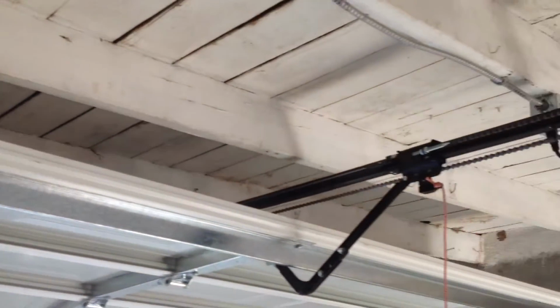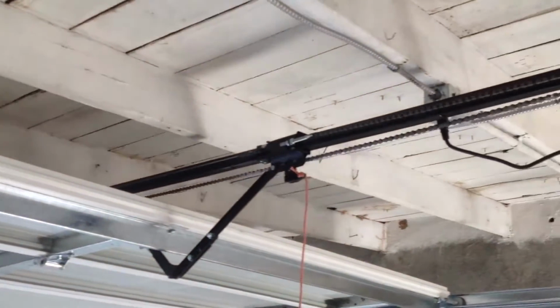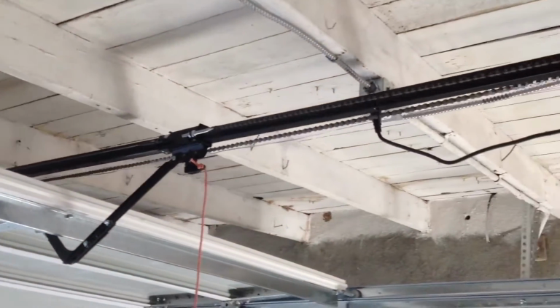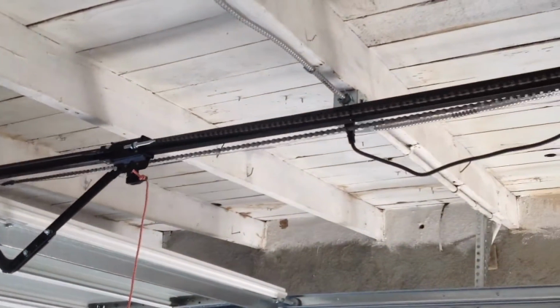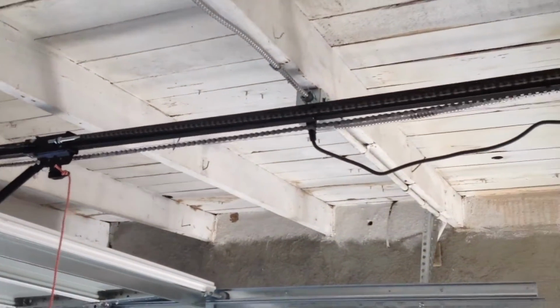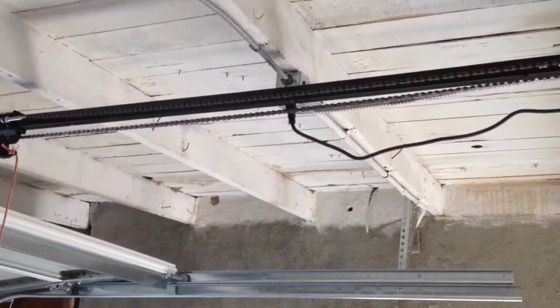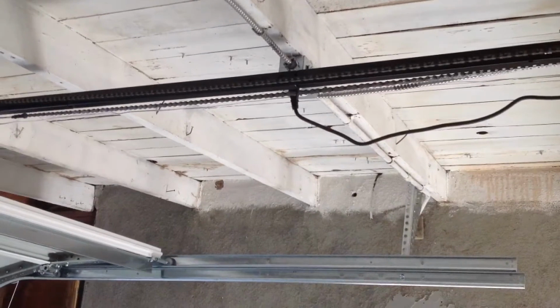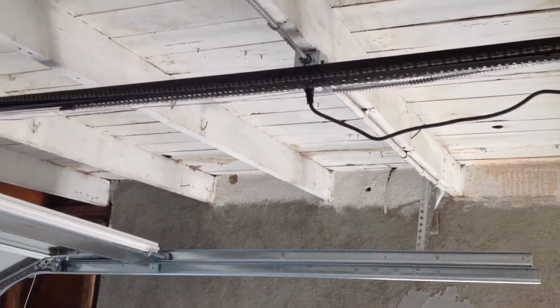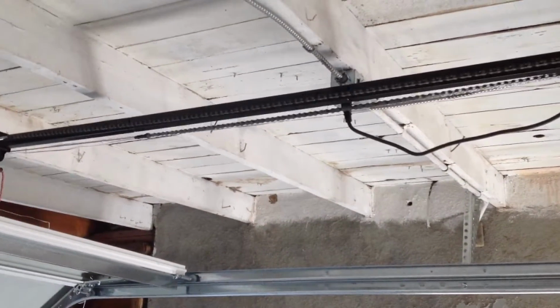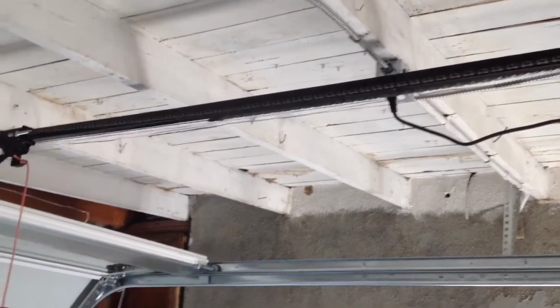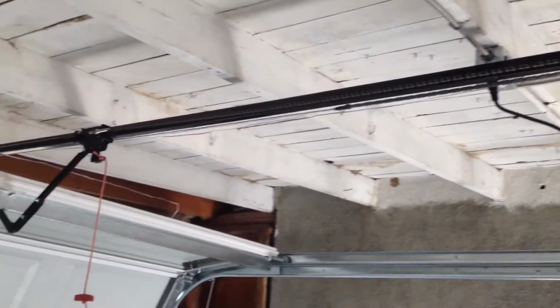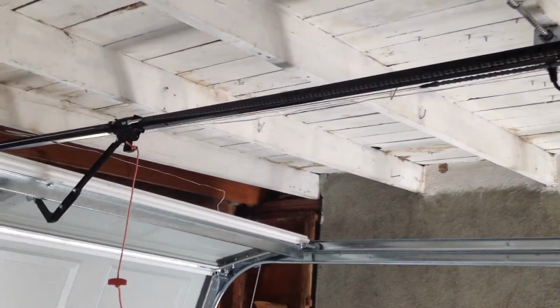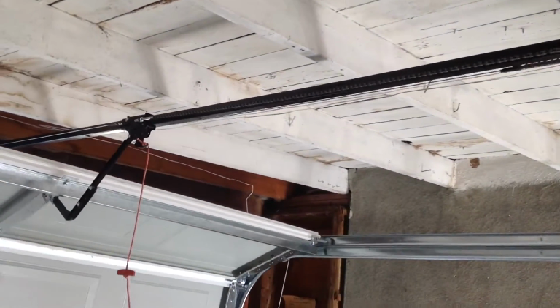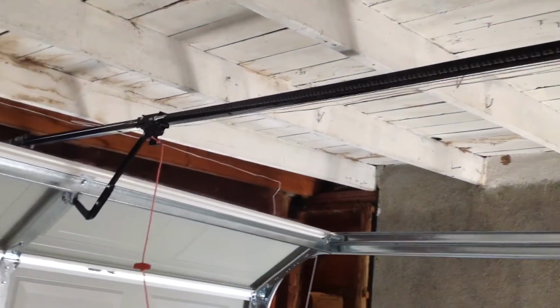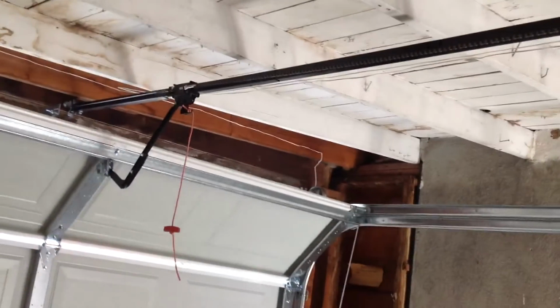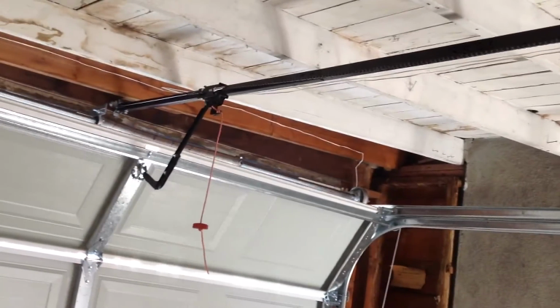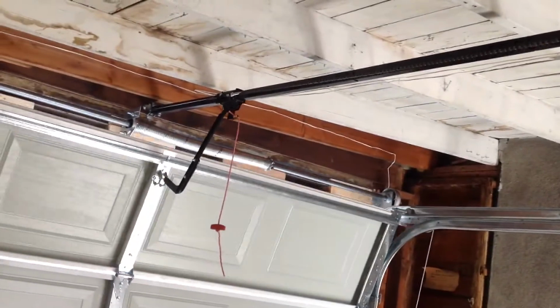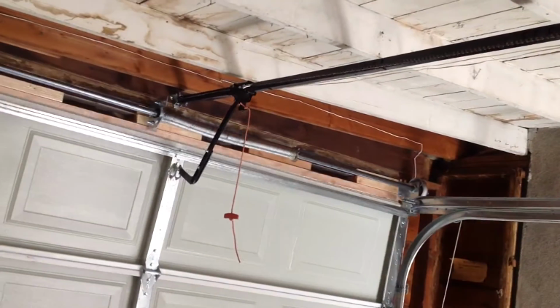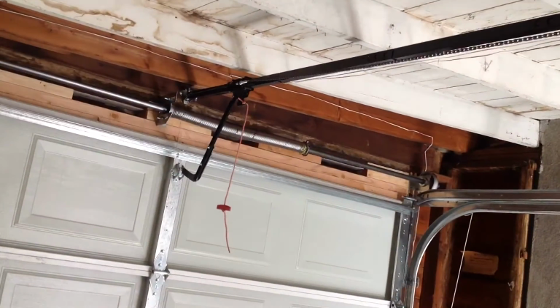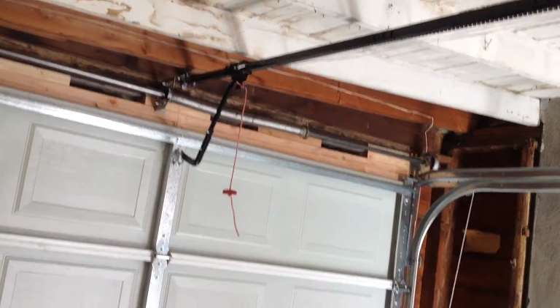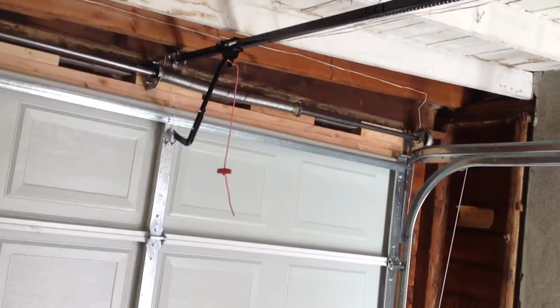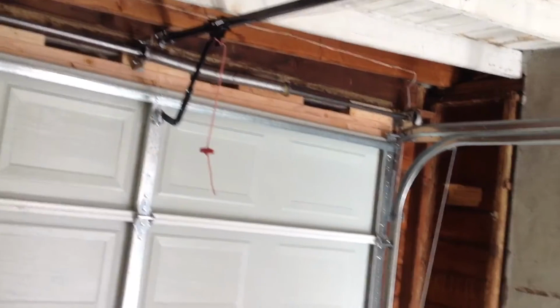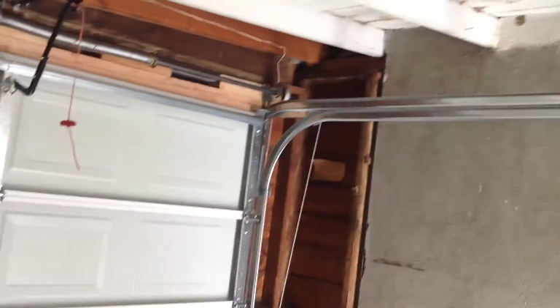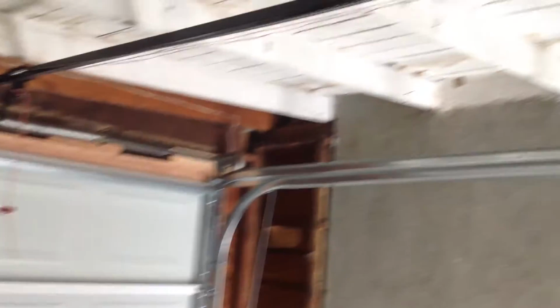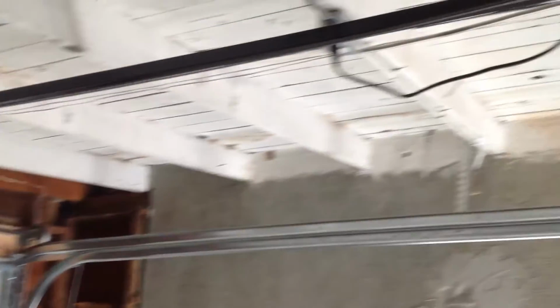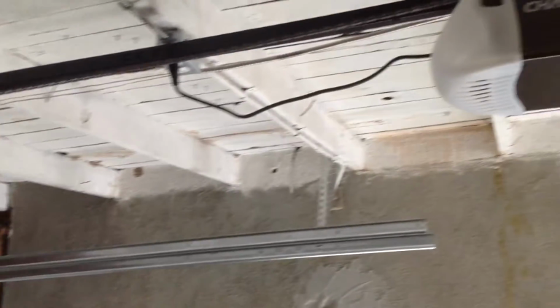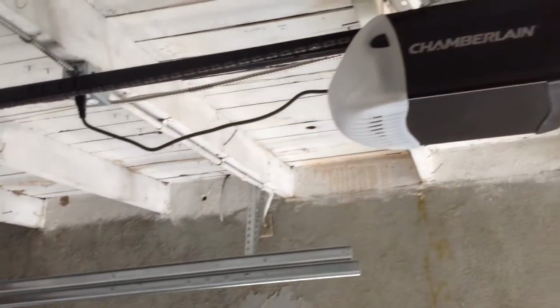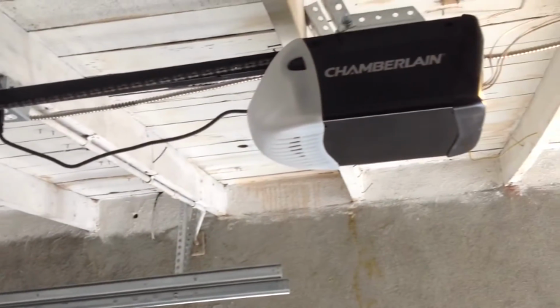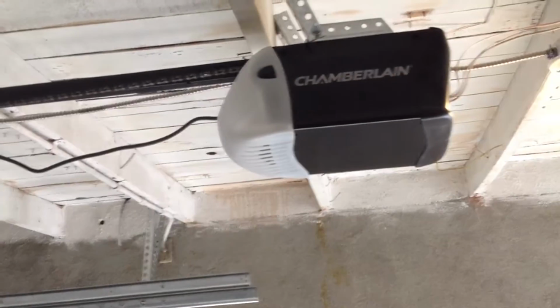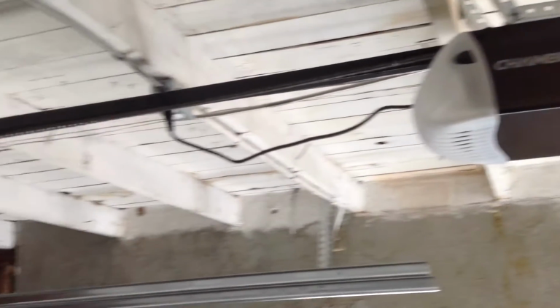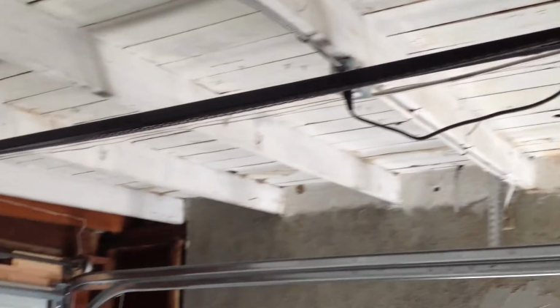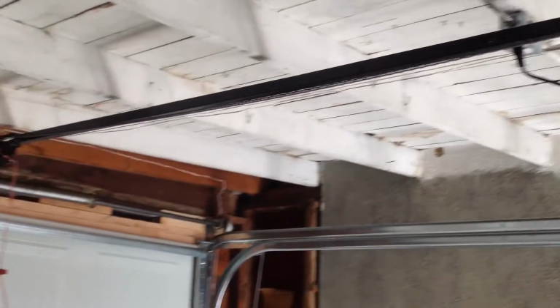Just a regular low headroom setup with a regular opener. You don't need to use a fancy opener to make this work. You can use any kind of rail opener to make this work.